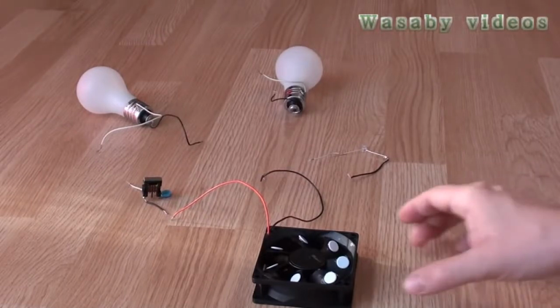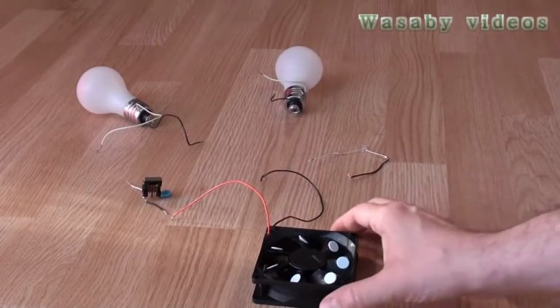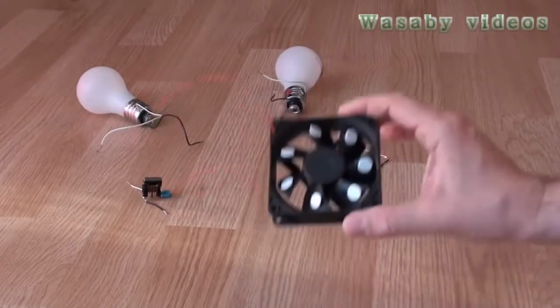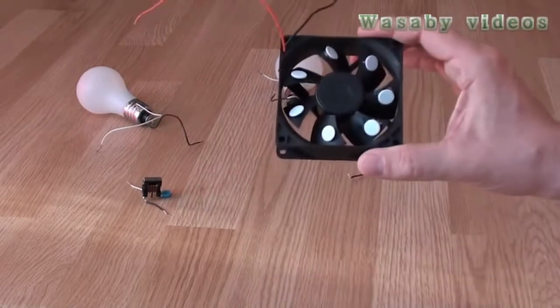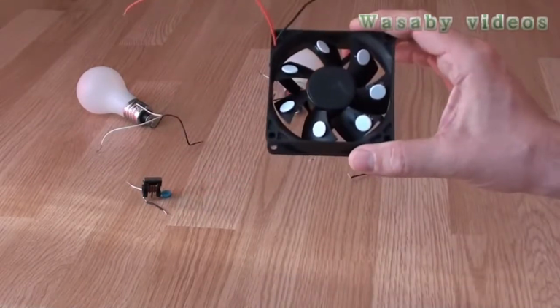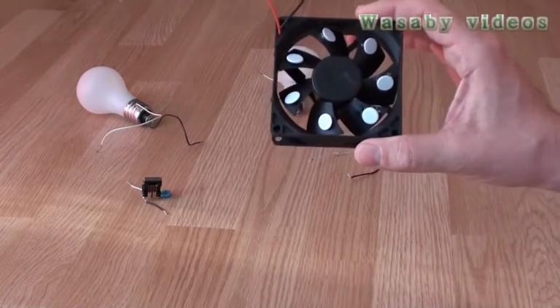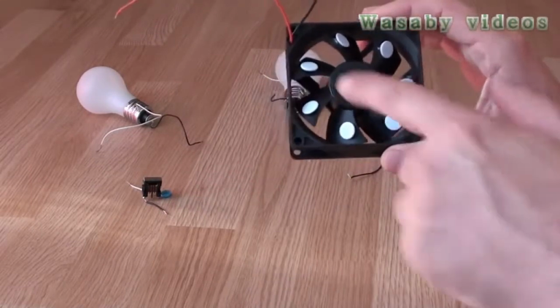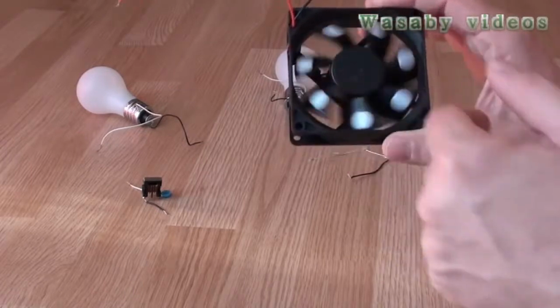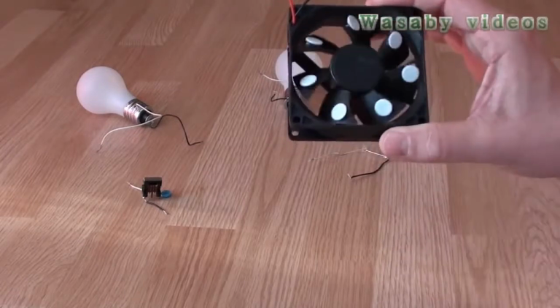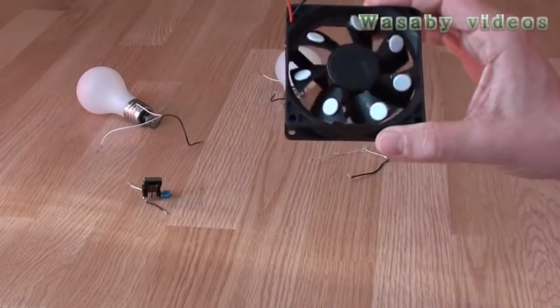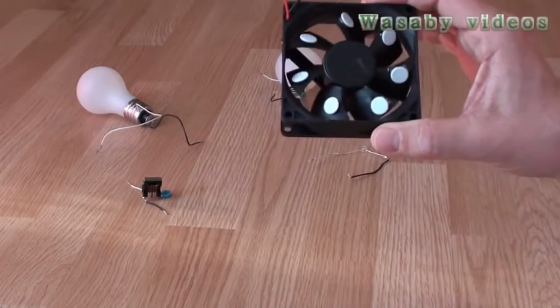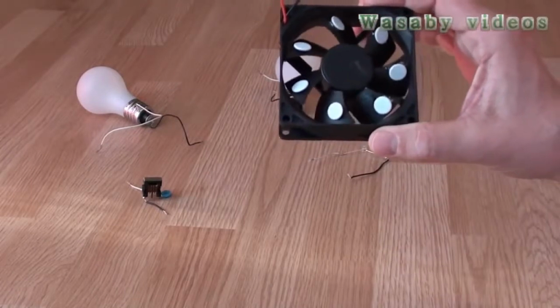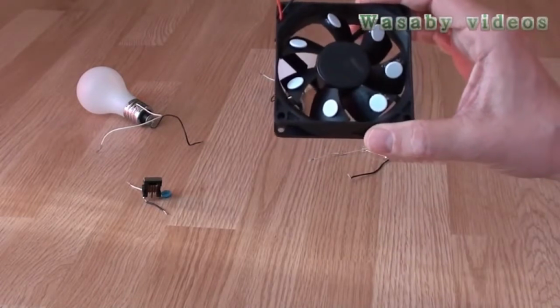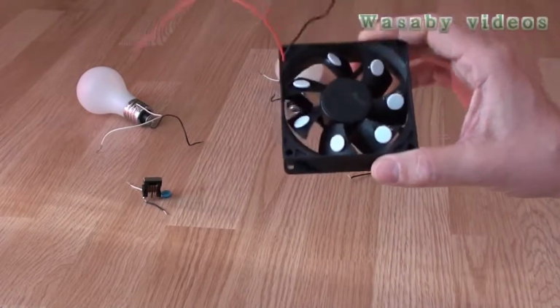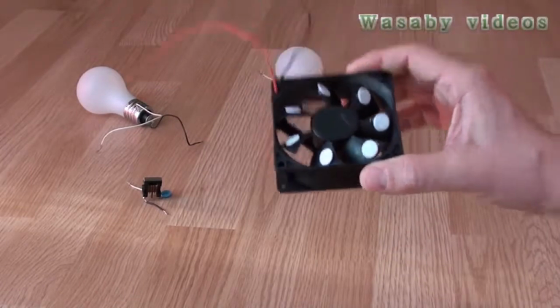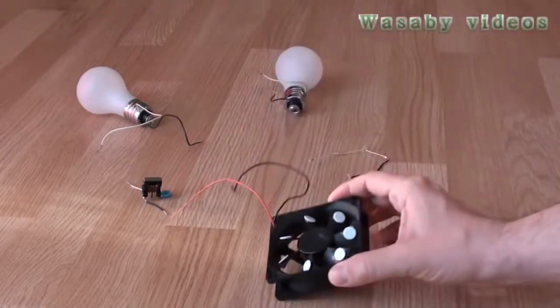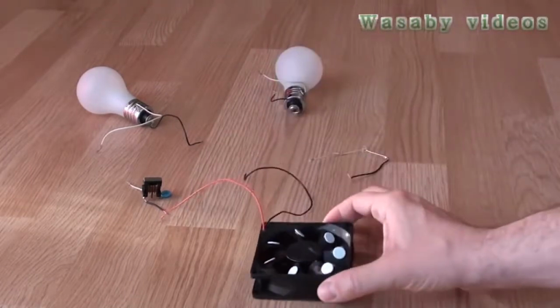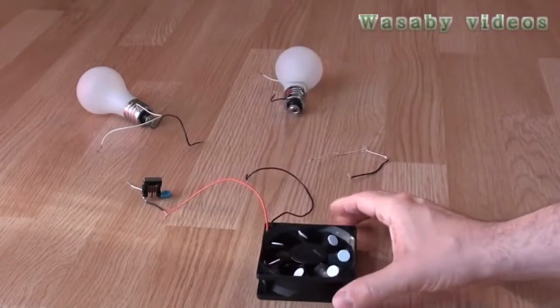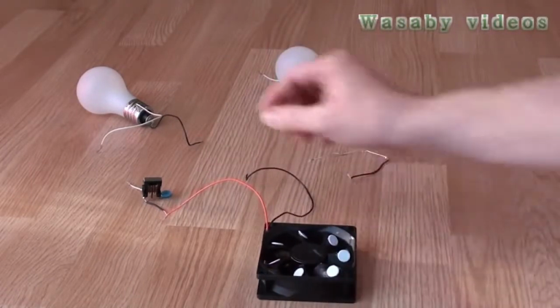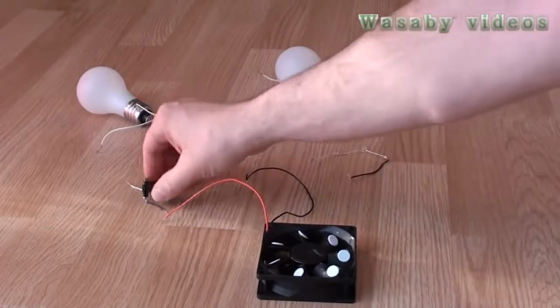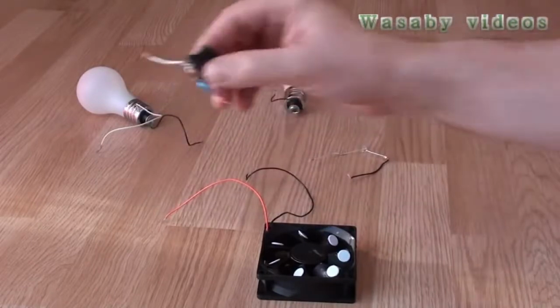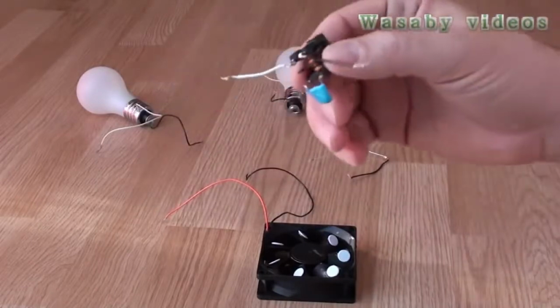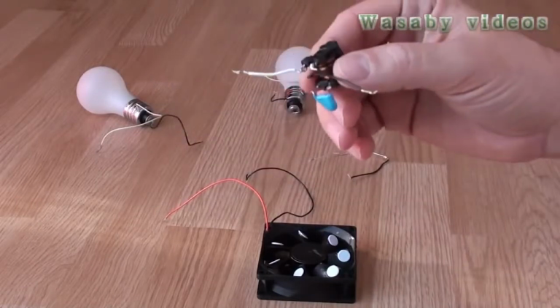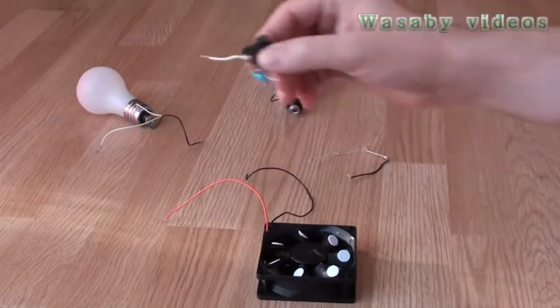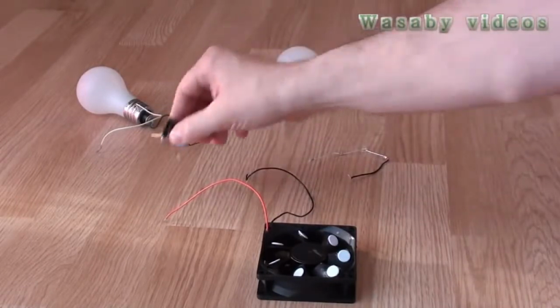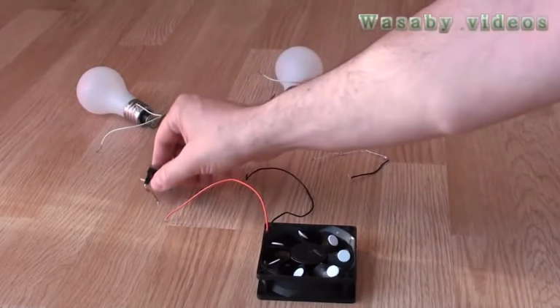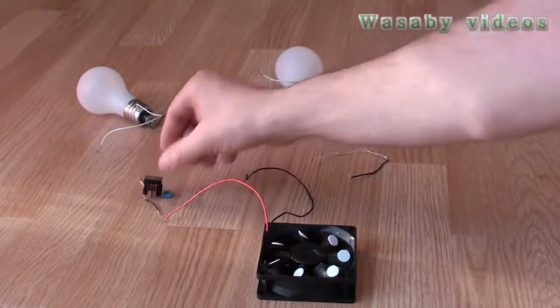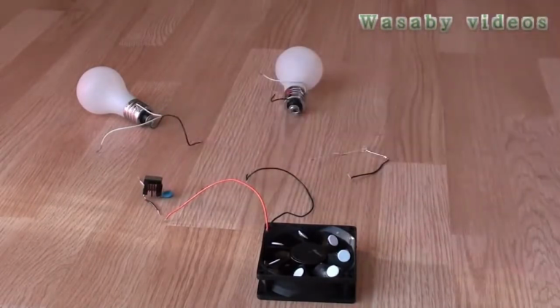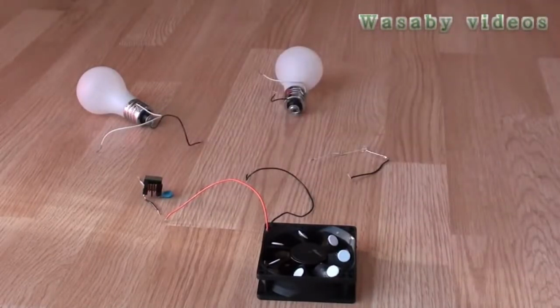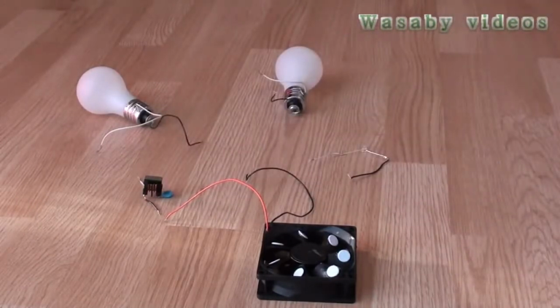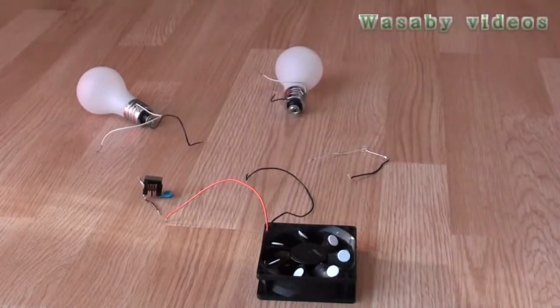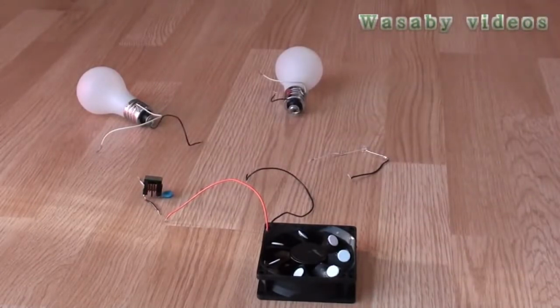In my previous videos I have already explained how this free energy or electricity generator works, so today I will not spend time on that. This capacitor will be used to enhance the electricity and voltage of the produced electricity.